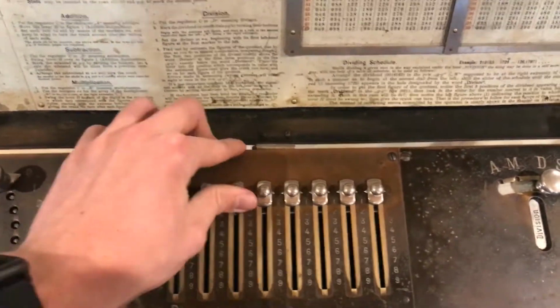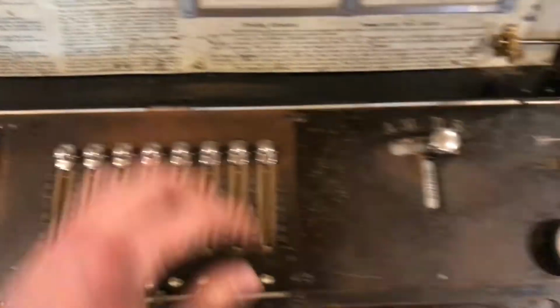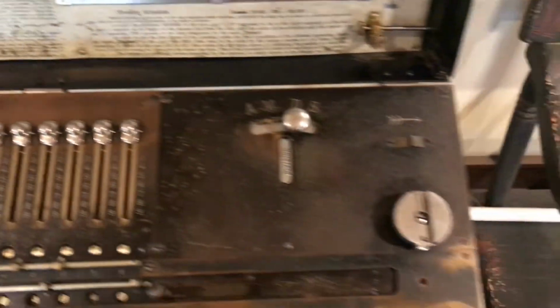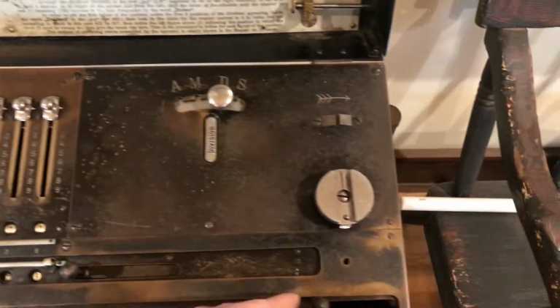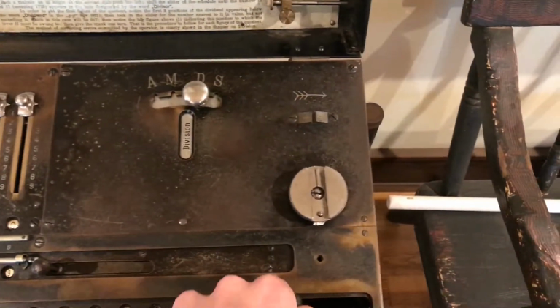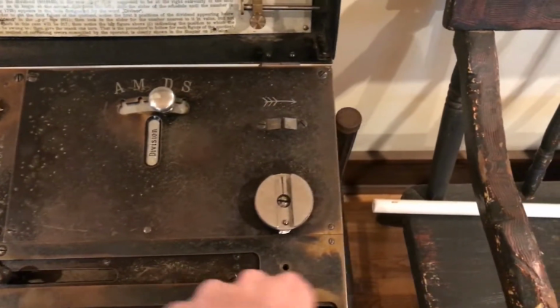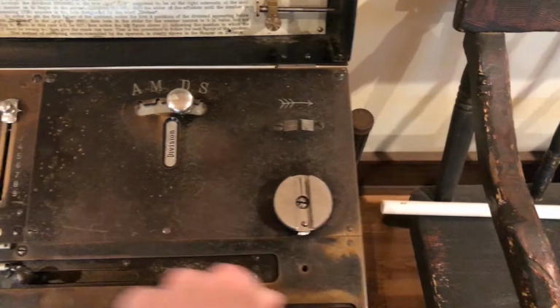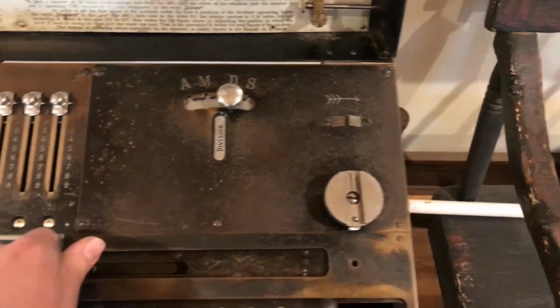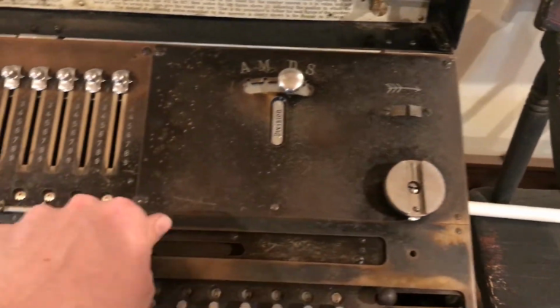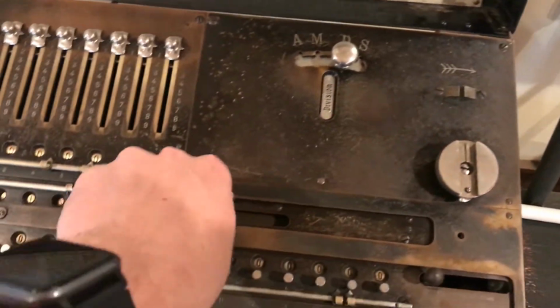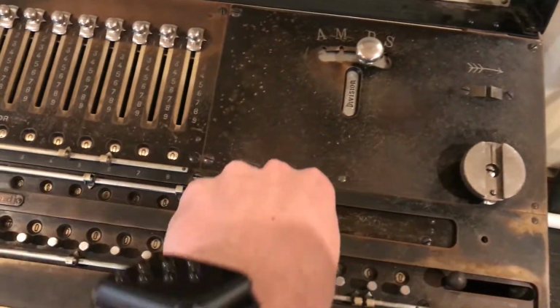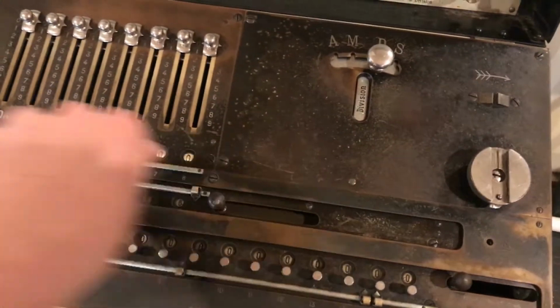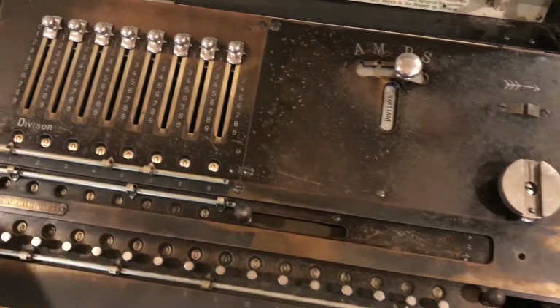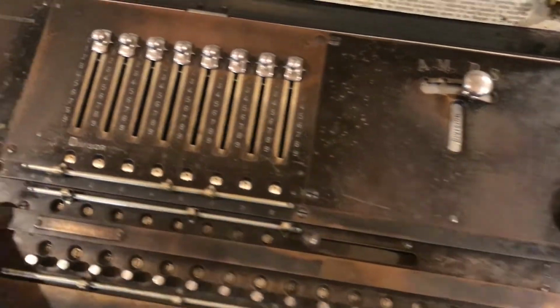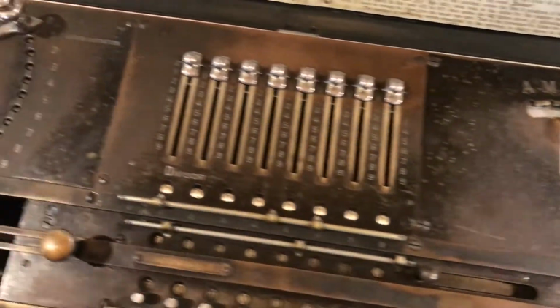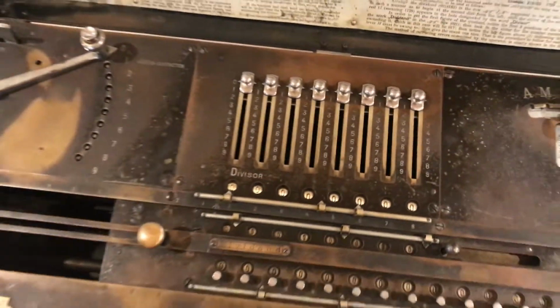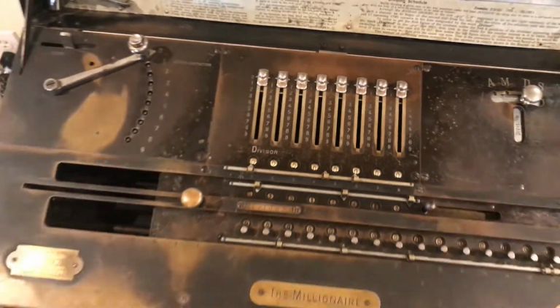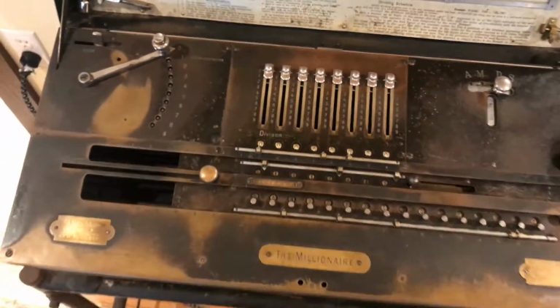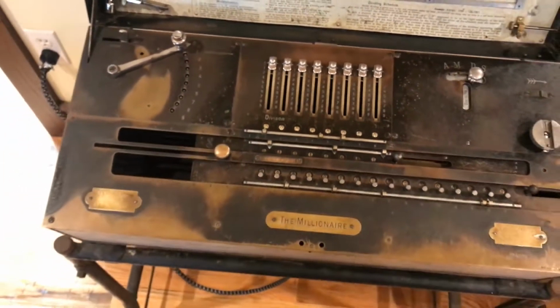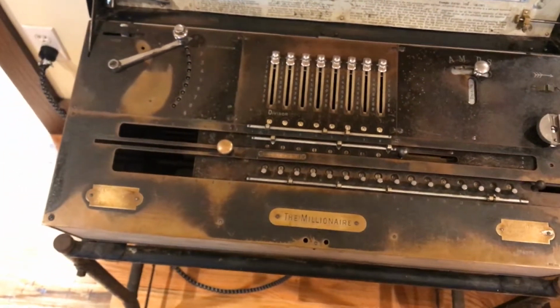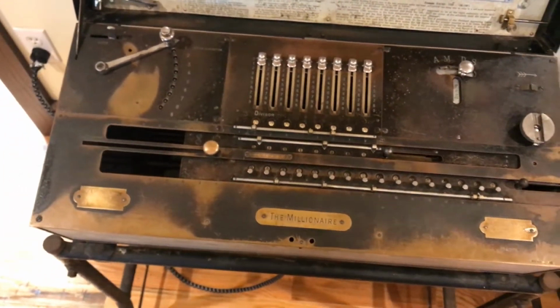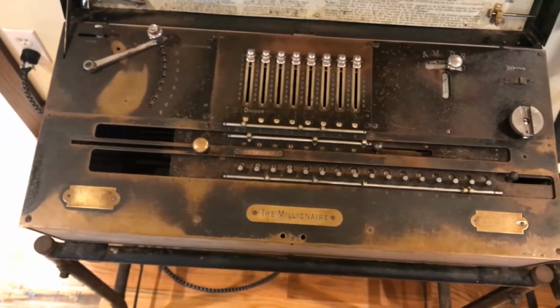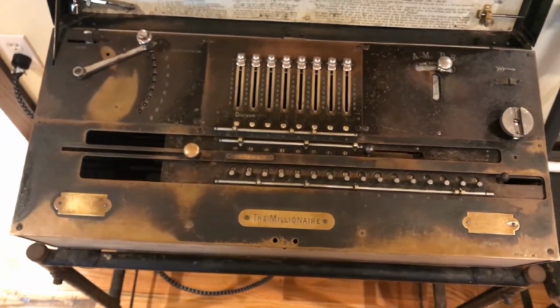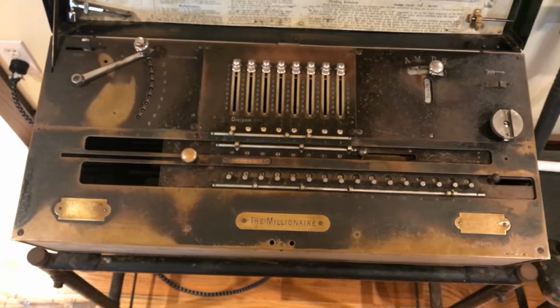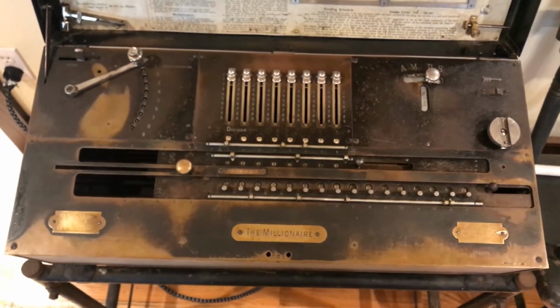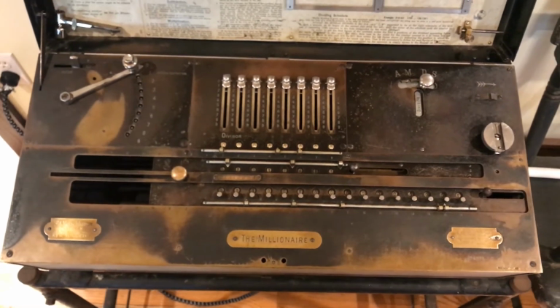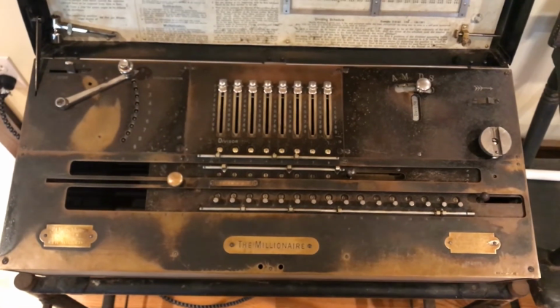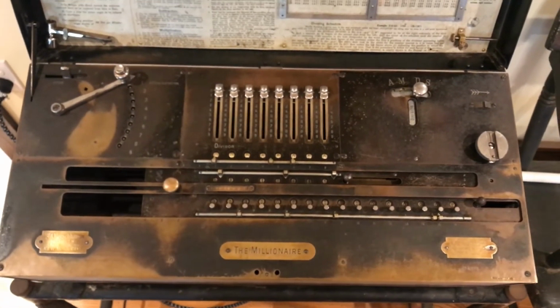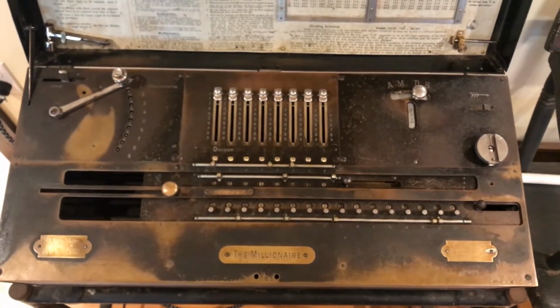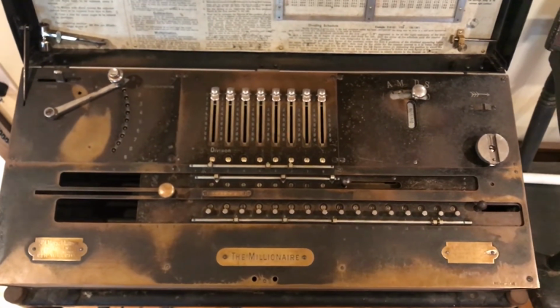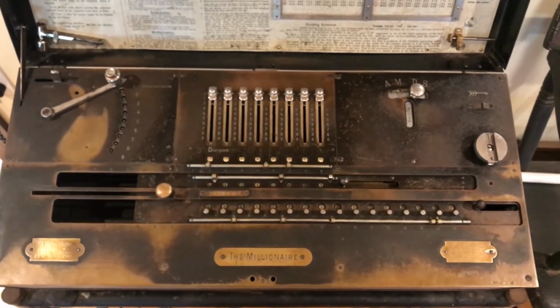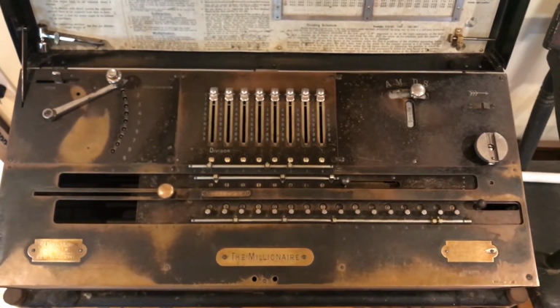Reset everything. That's just a quick tidbit about how to operate an electric Millionaire calculator. Thanks for watching.